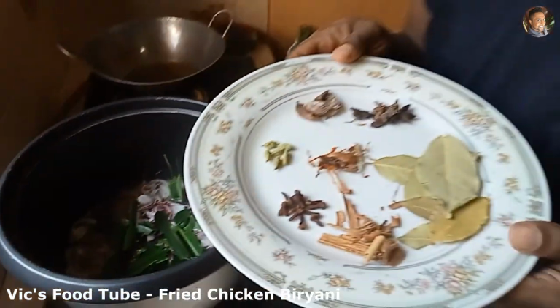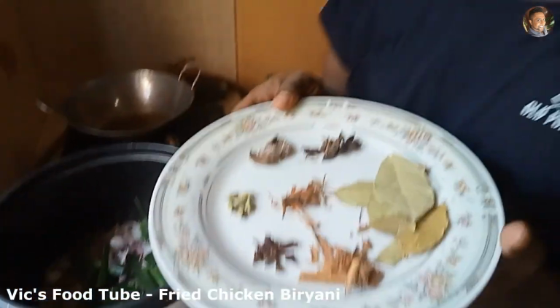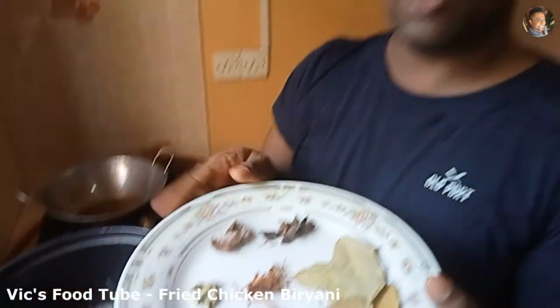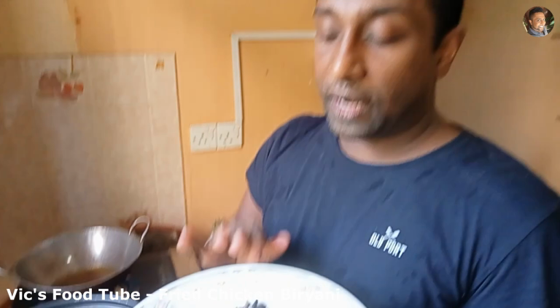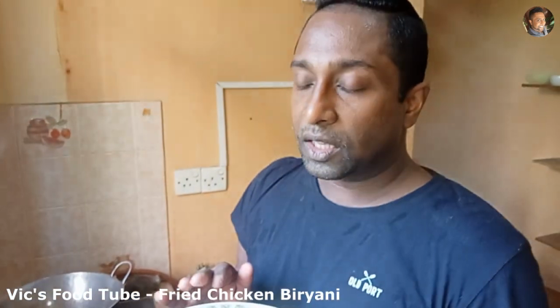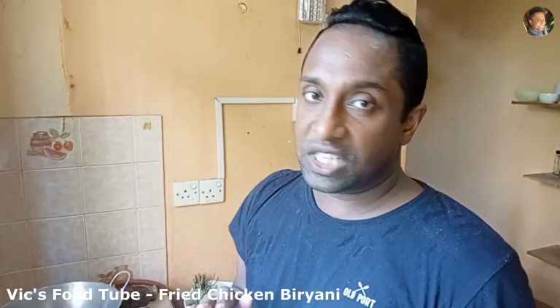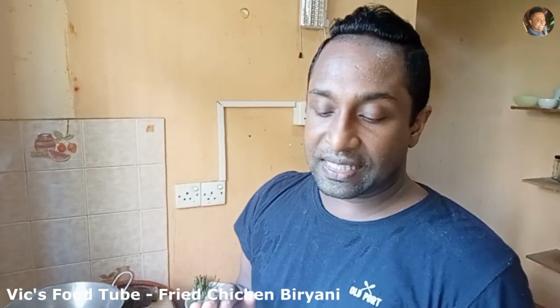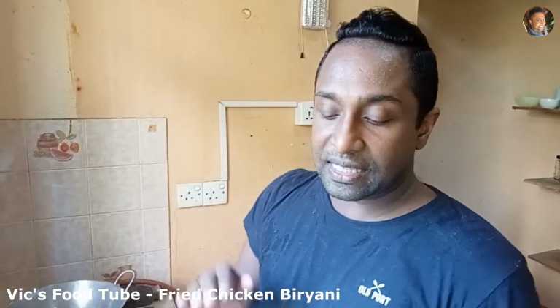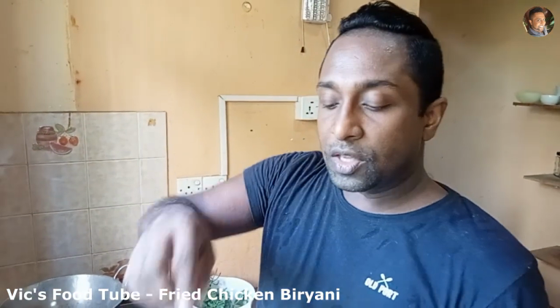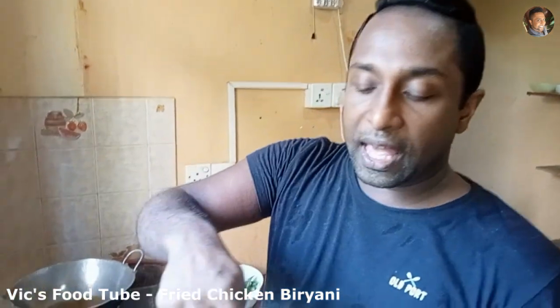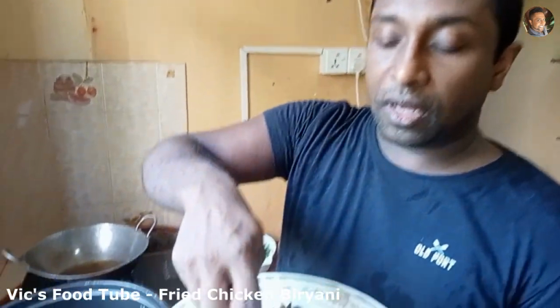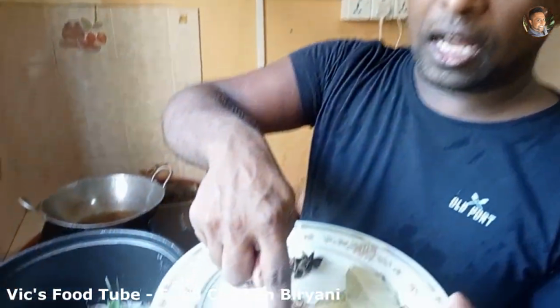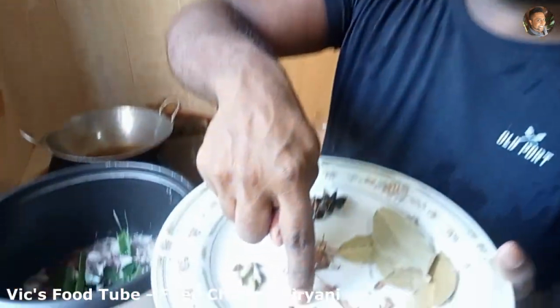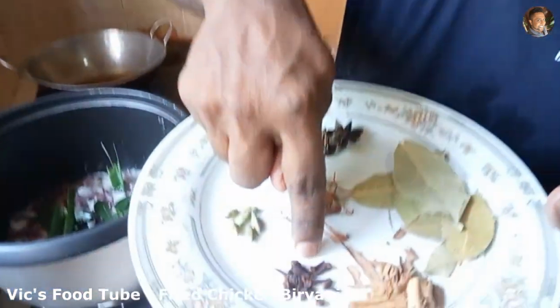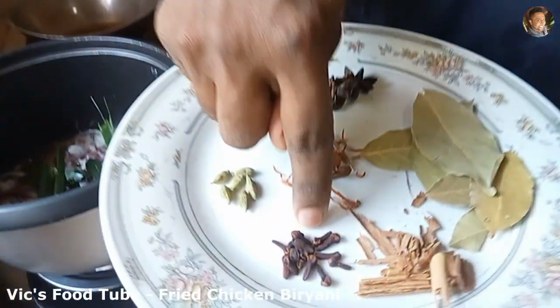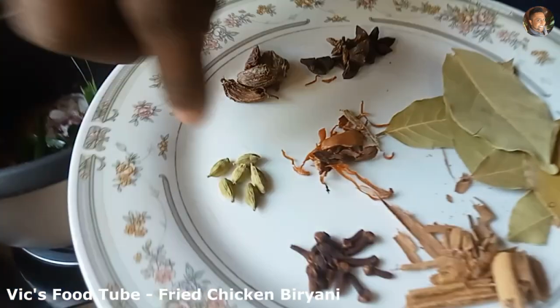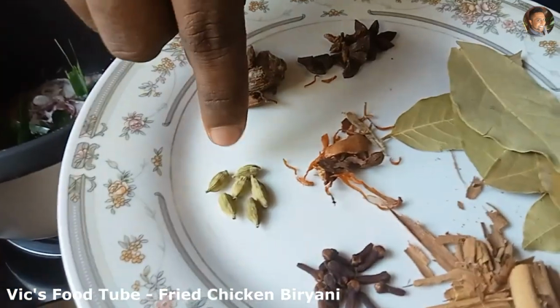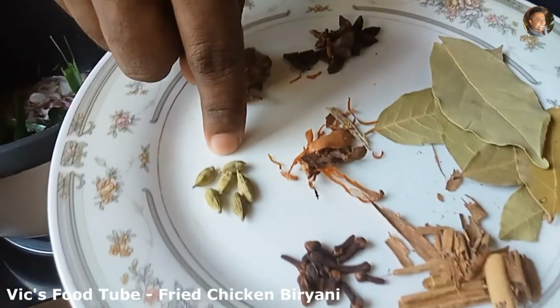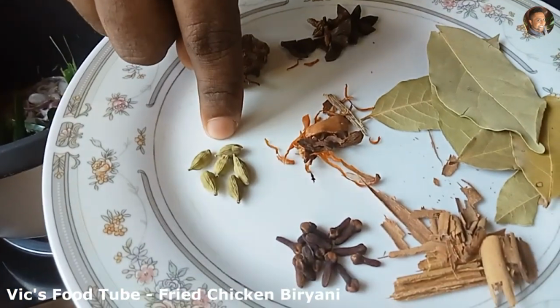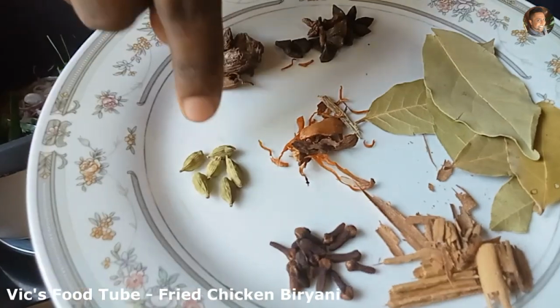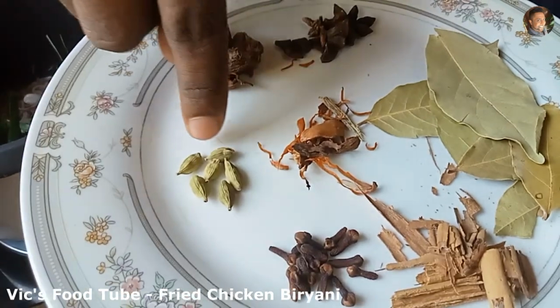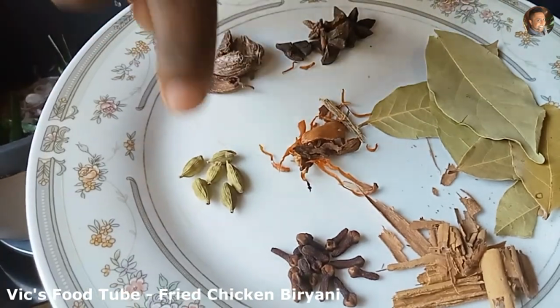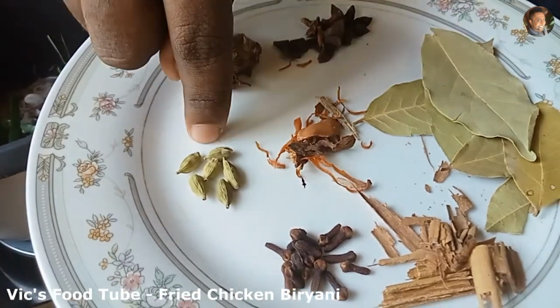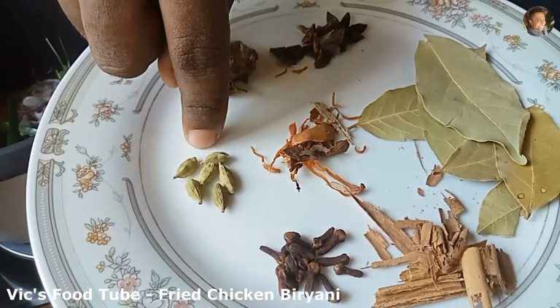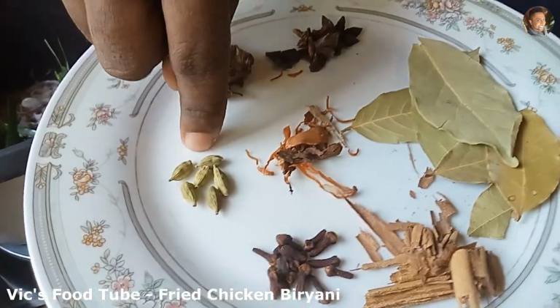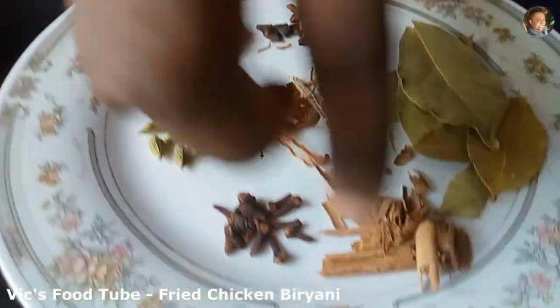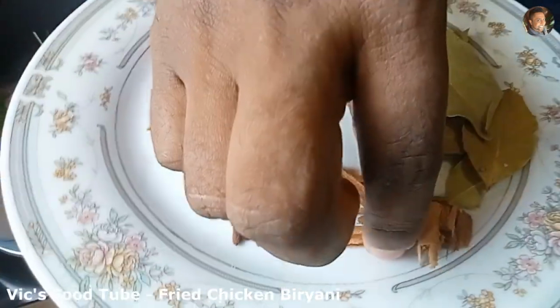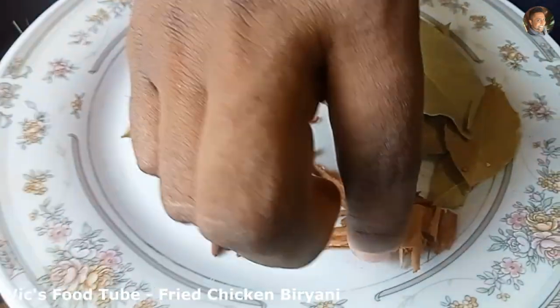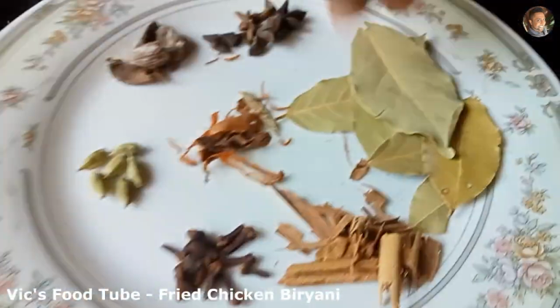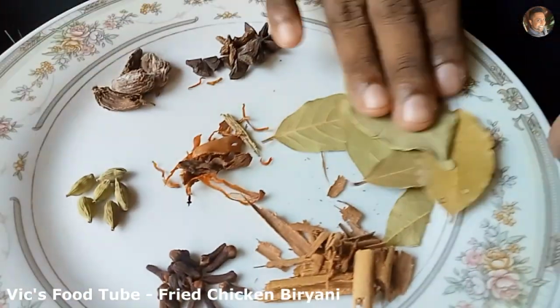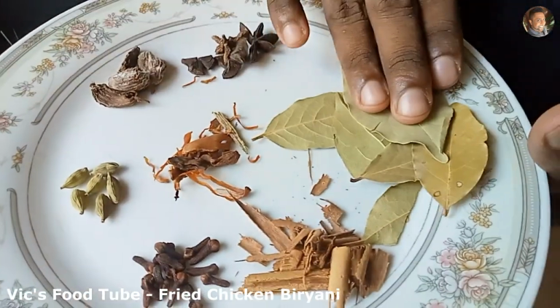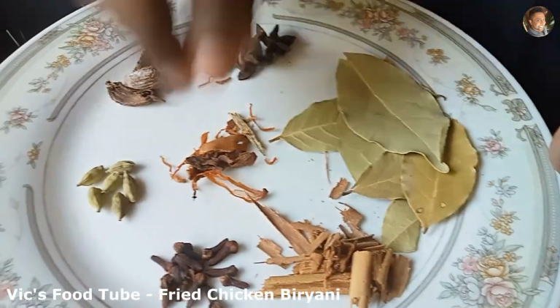Now add the whole spices: a couple of cloves, cinnamon, green cardamom, and bay leaves.